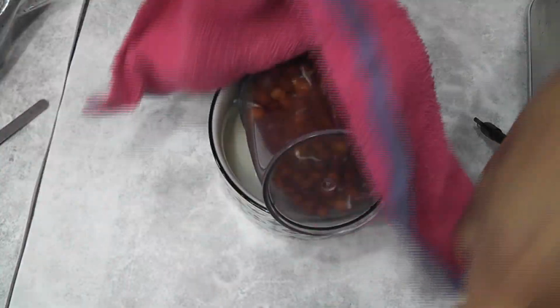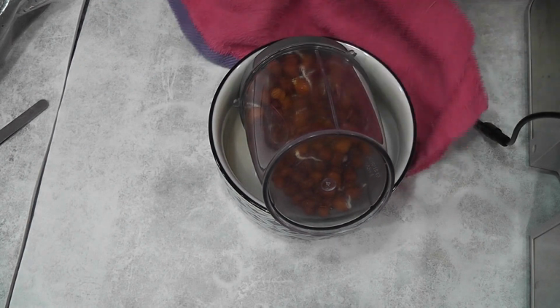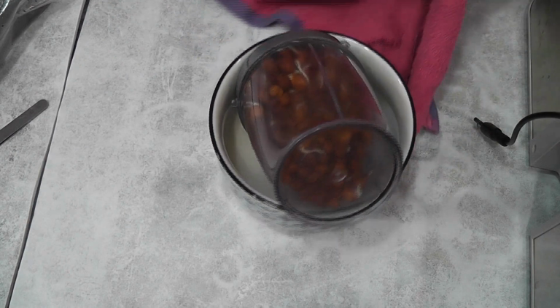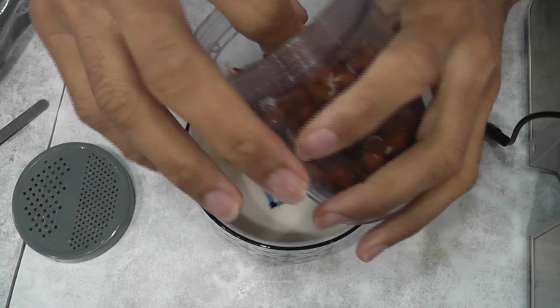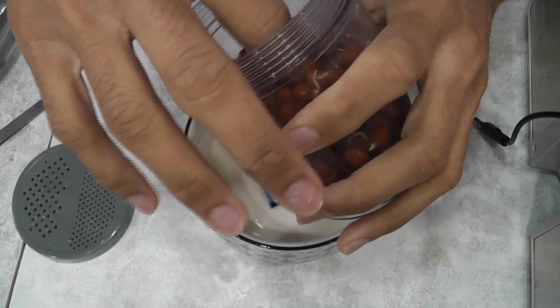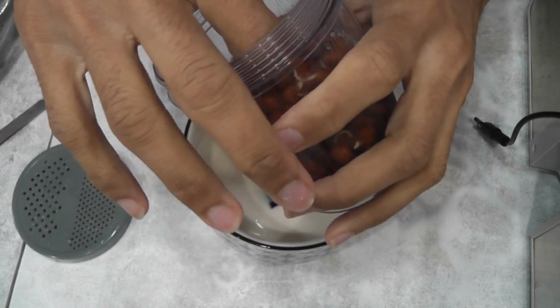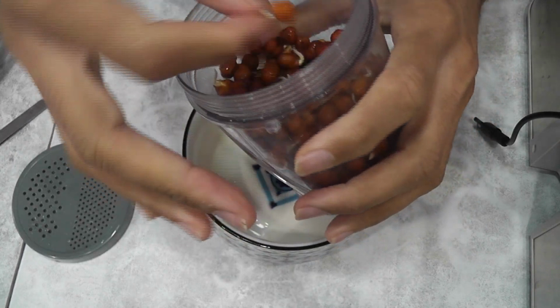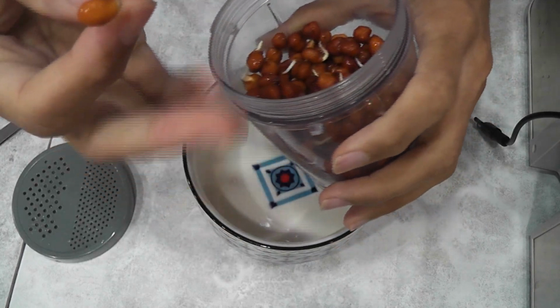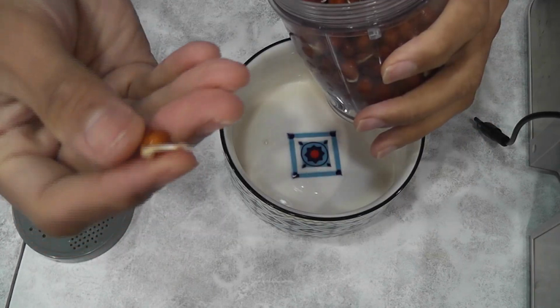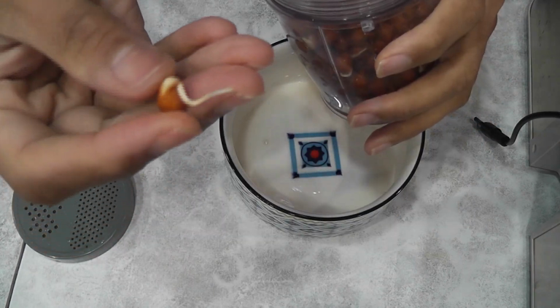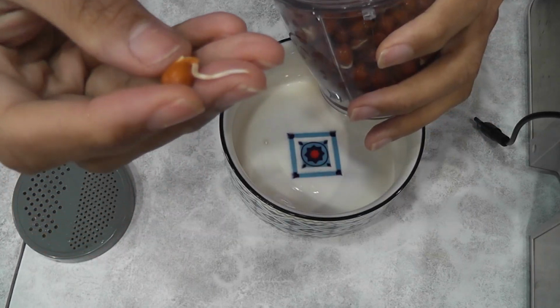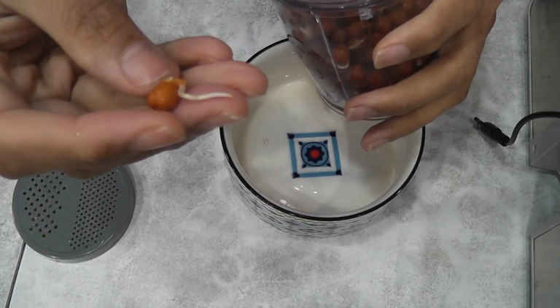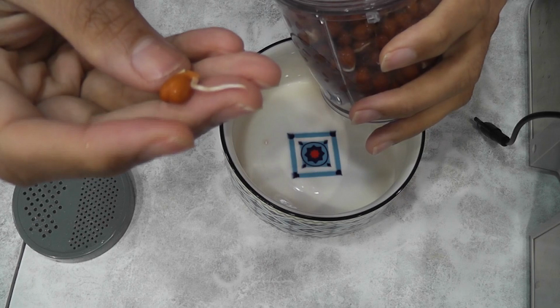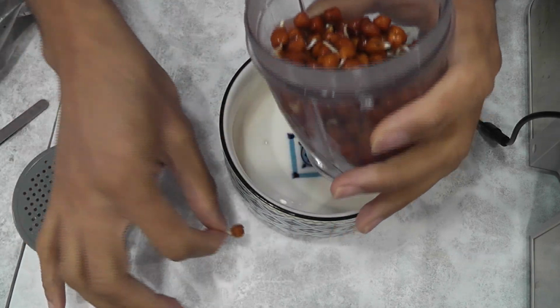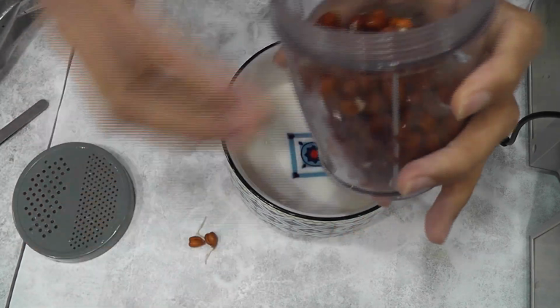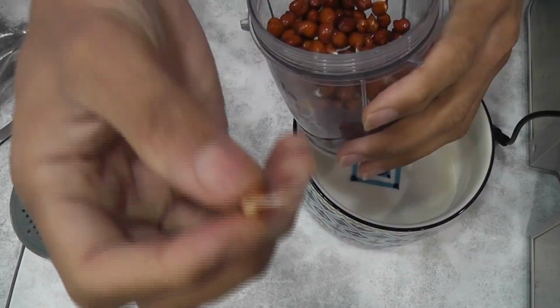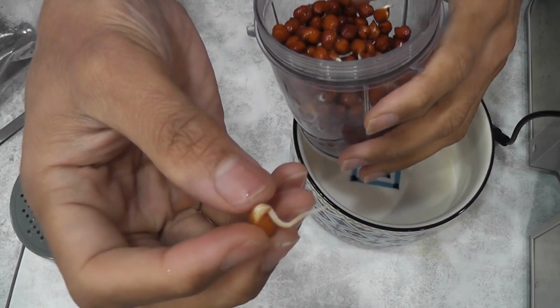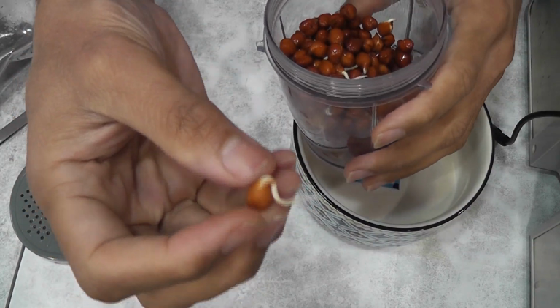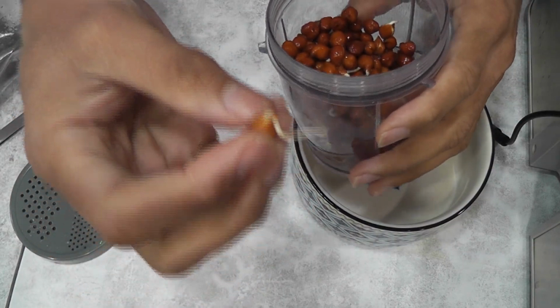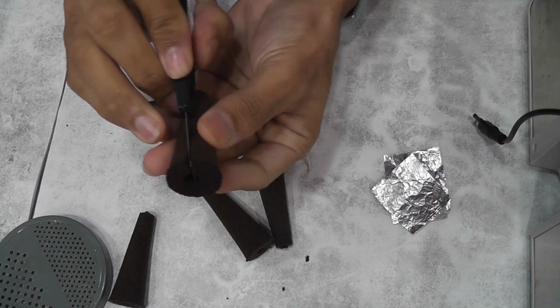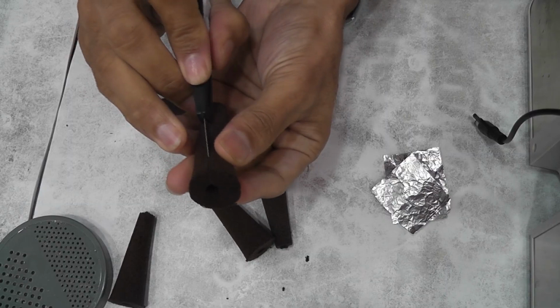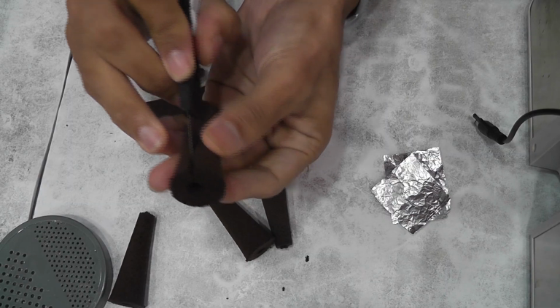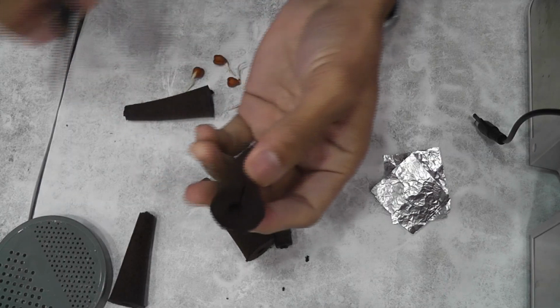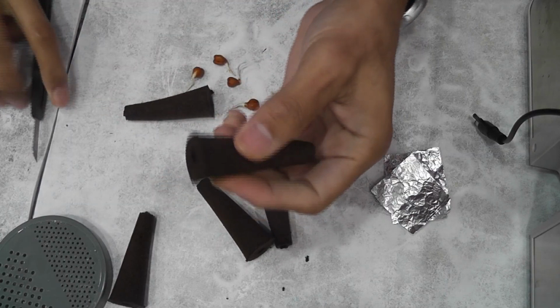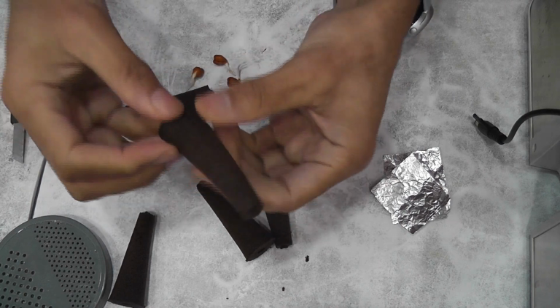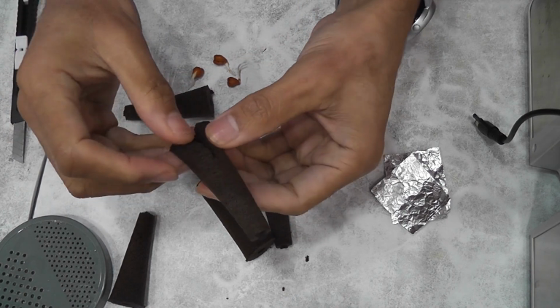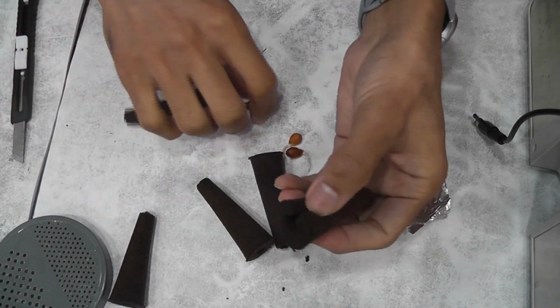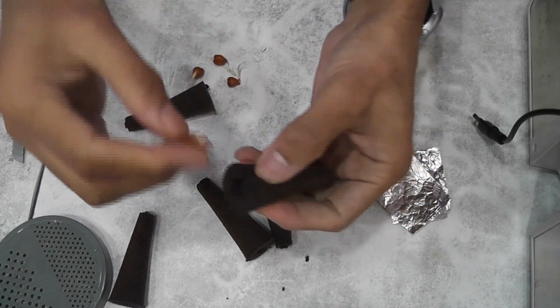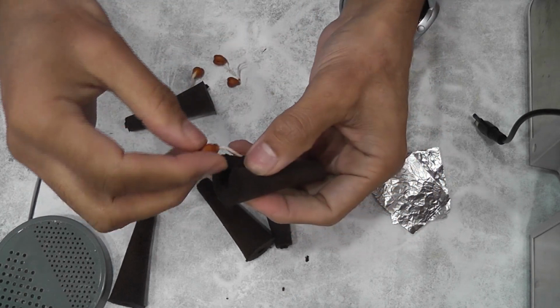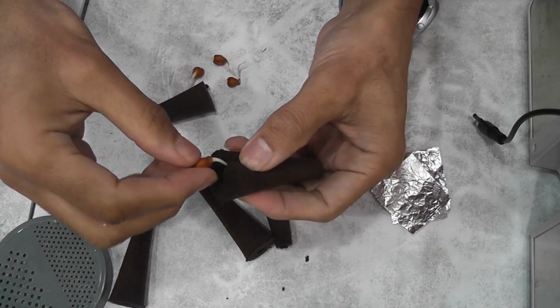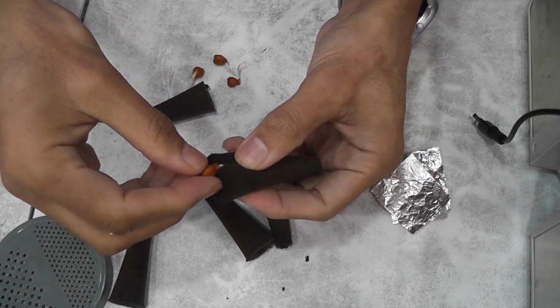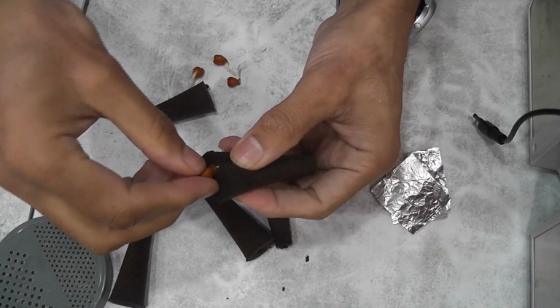It's day 3. A bunch of seeds sprouted very well and are ready to transplant to Aero Garden. I am picking the sprouts with a long root. I am opening the sponge a little bit so that I can place the sprouts in very well.